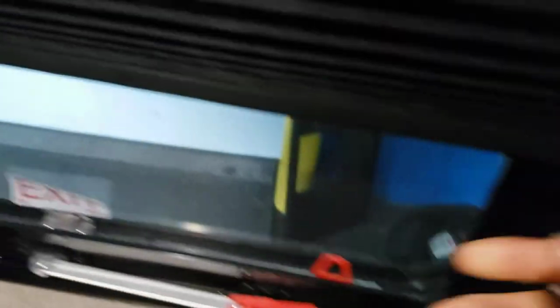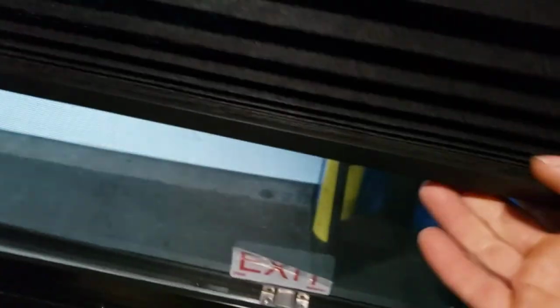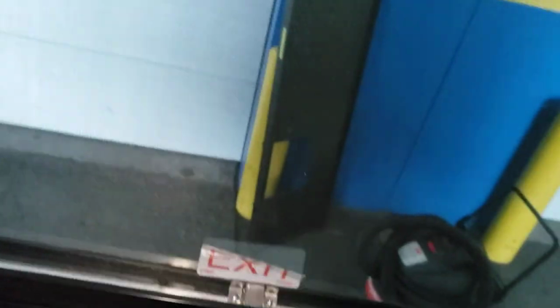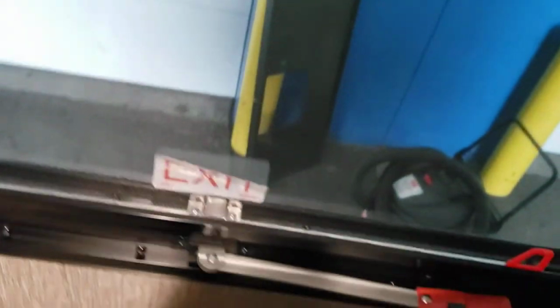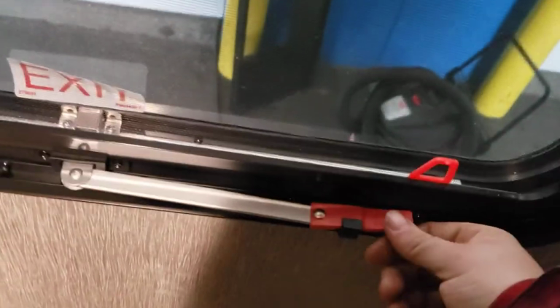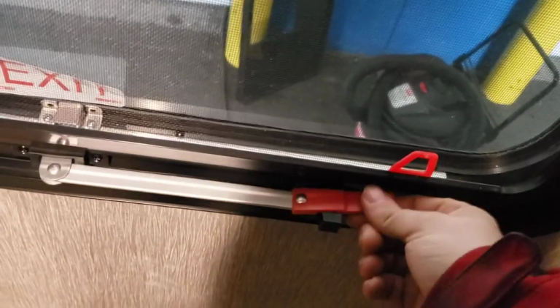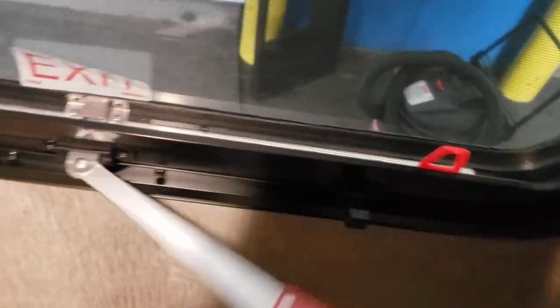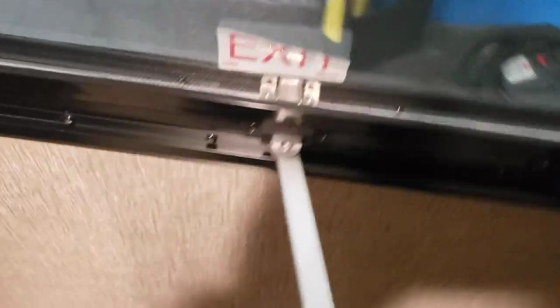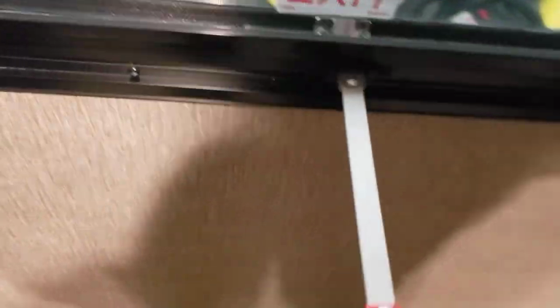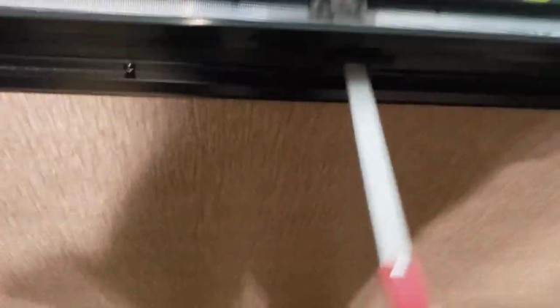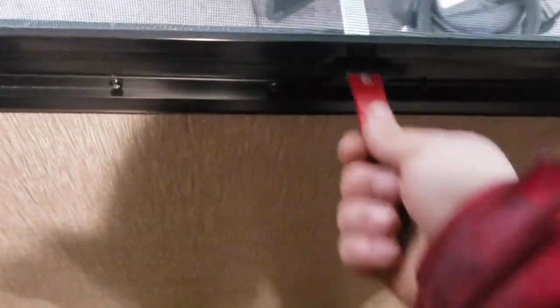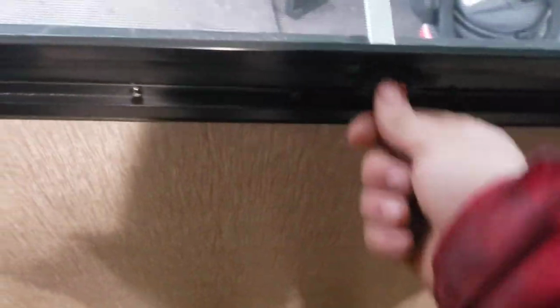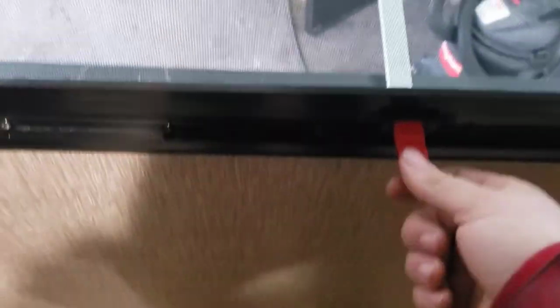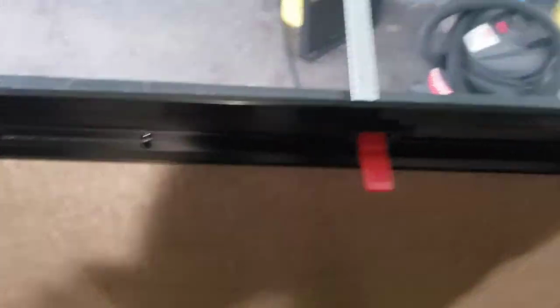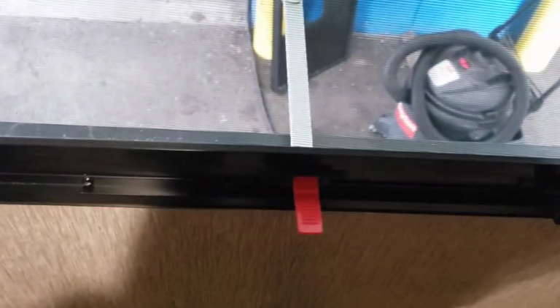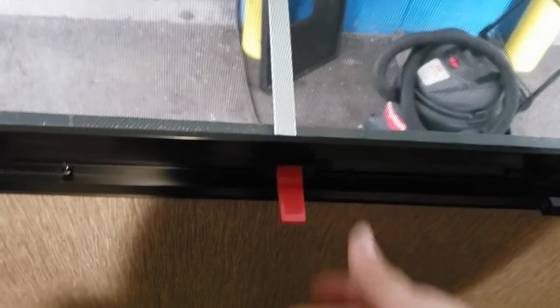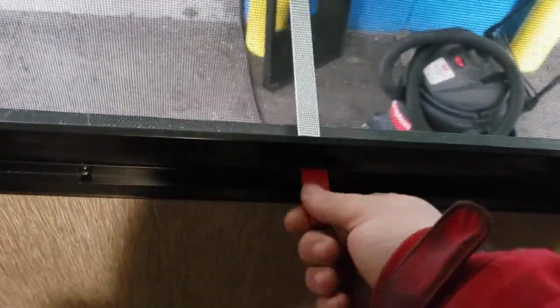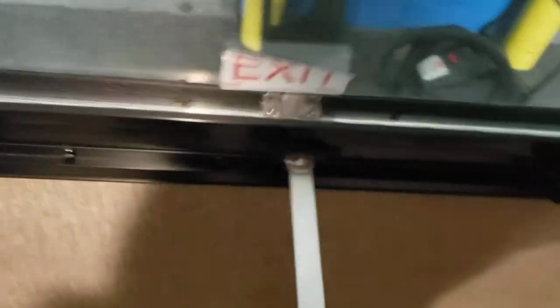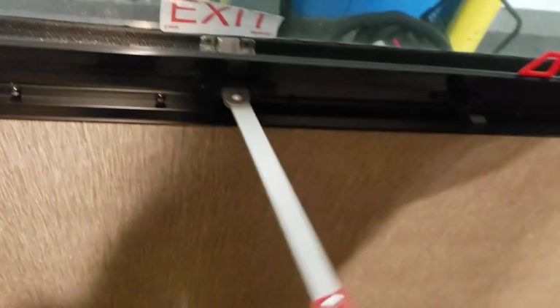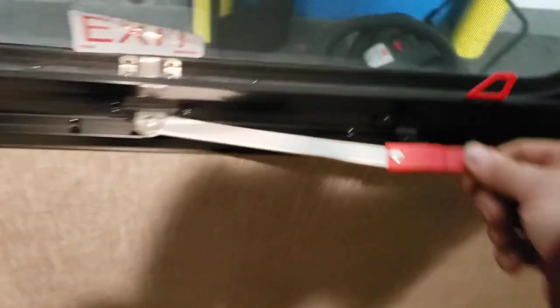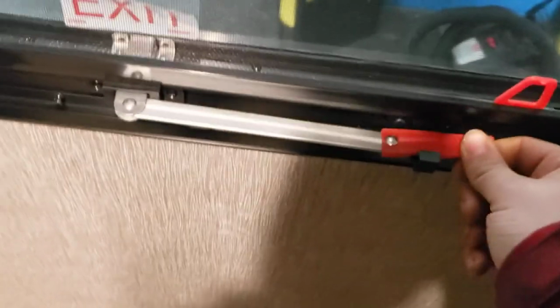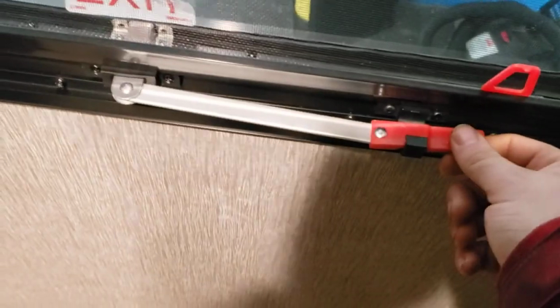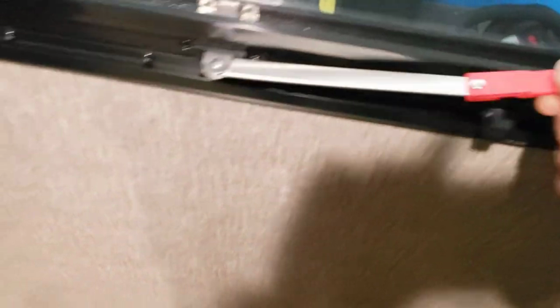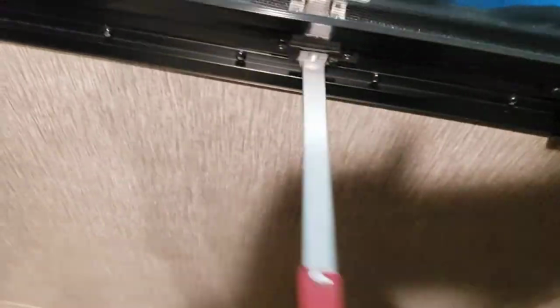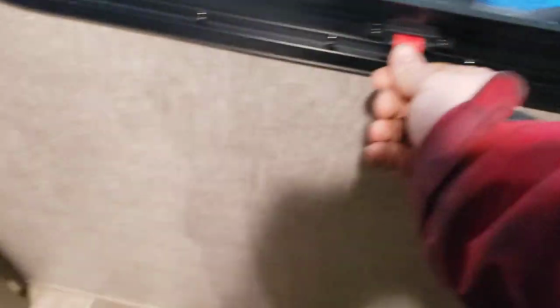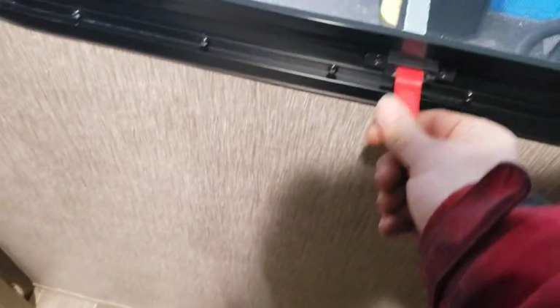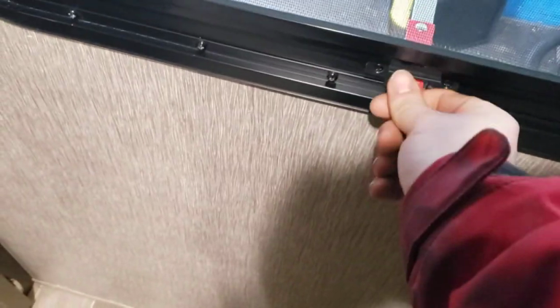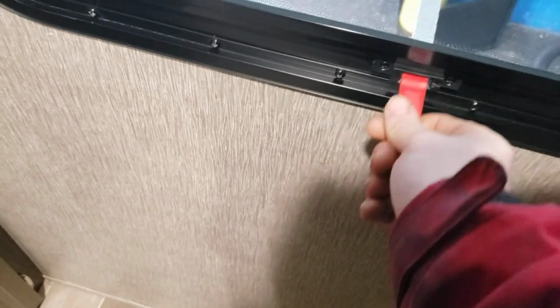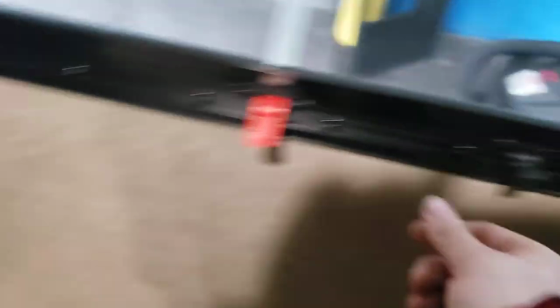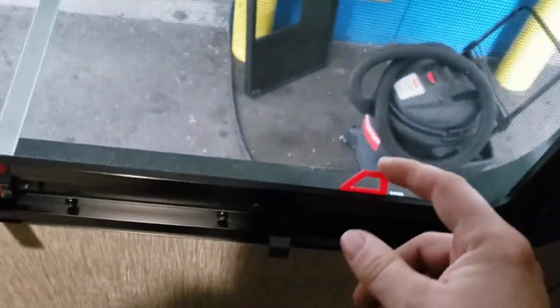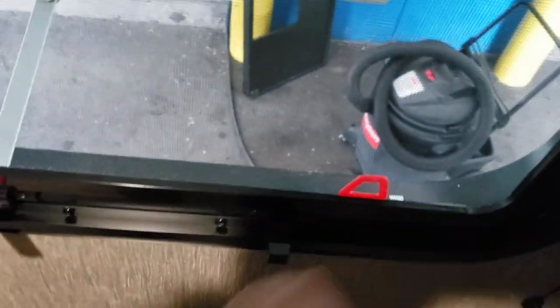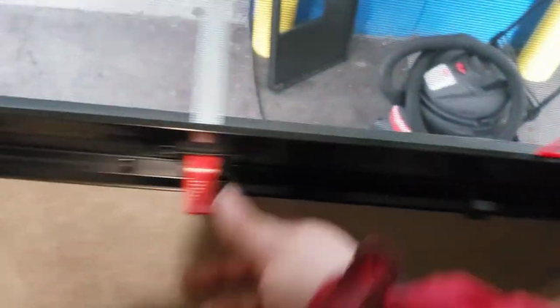Emergency exit — you push that out and rest it there. It has a normal window, or it can close and you can lock it. If it's an emergency, you push it out all the way, grab the screen, and rip it off.